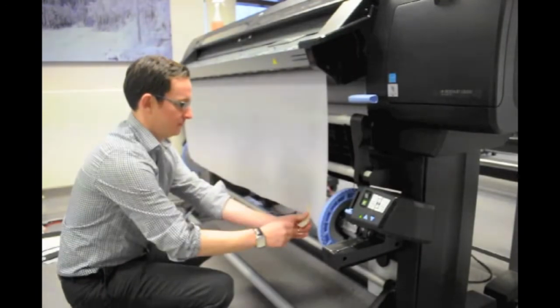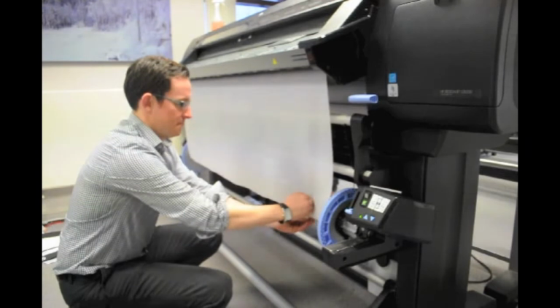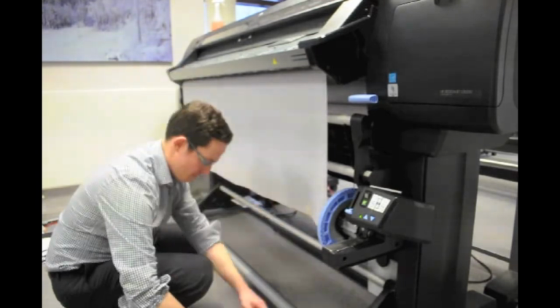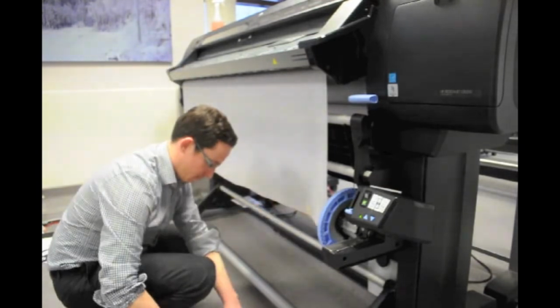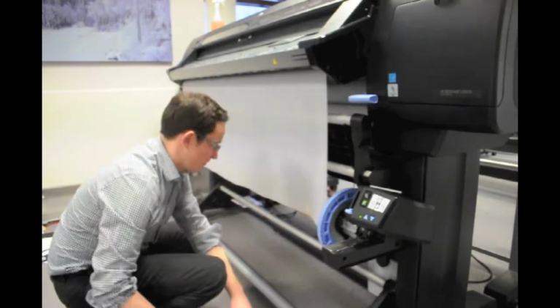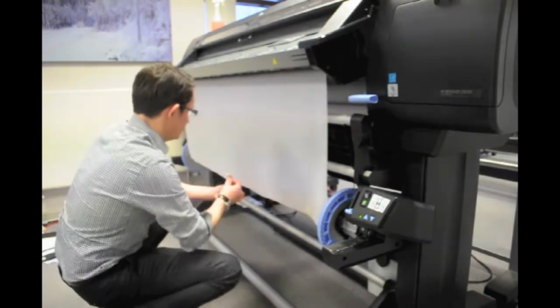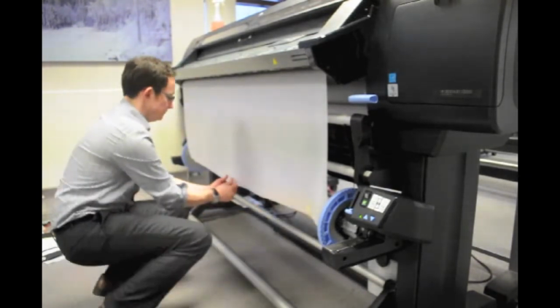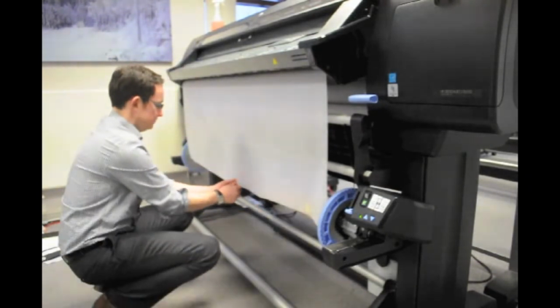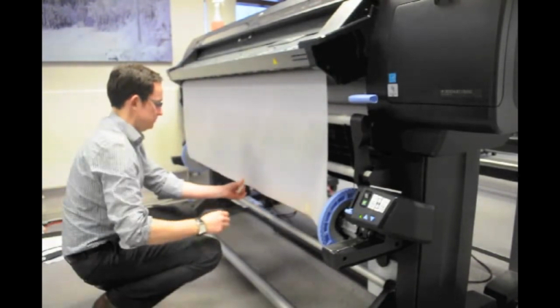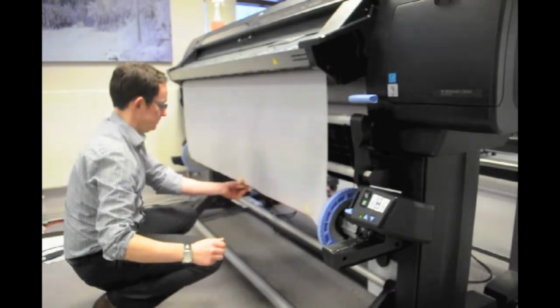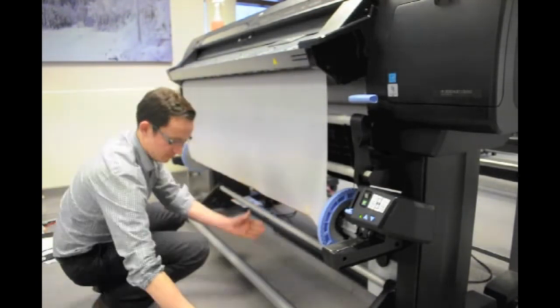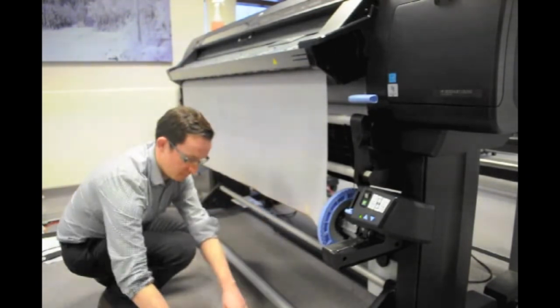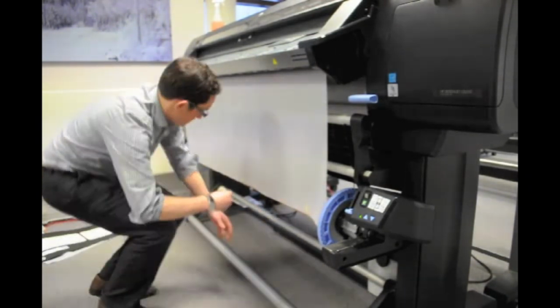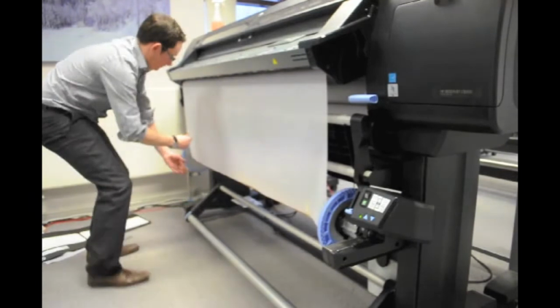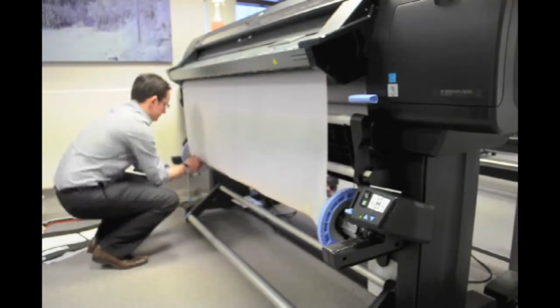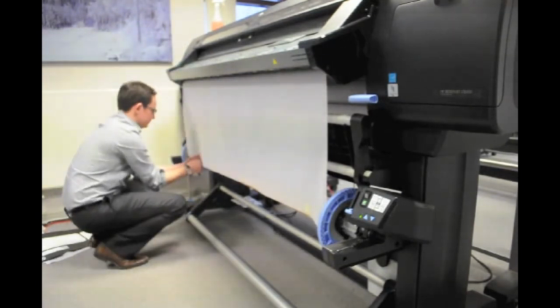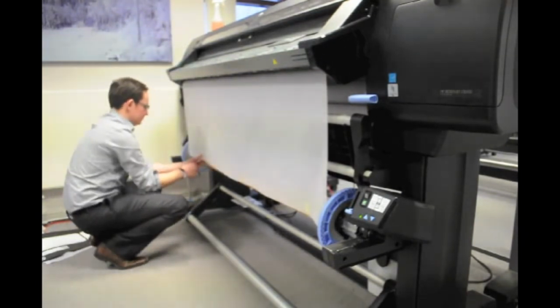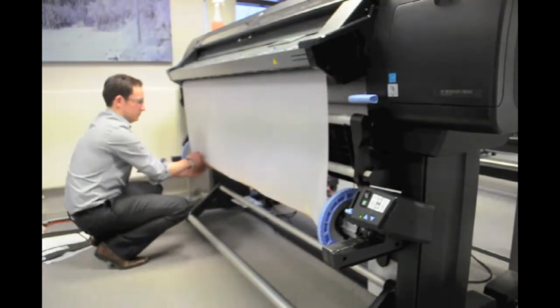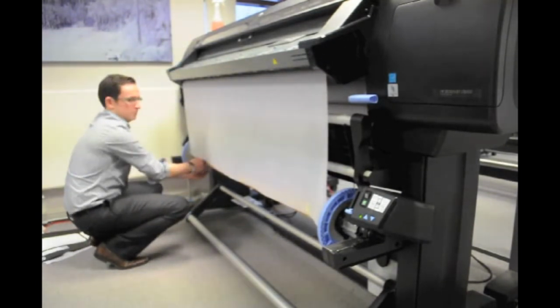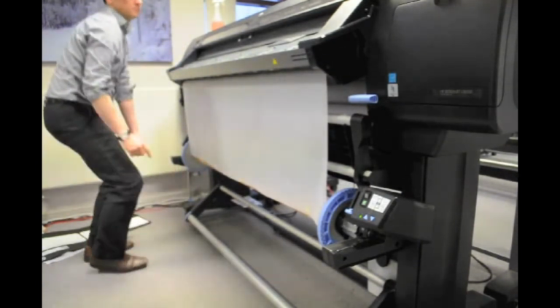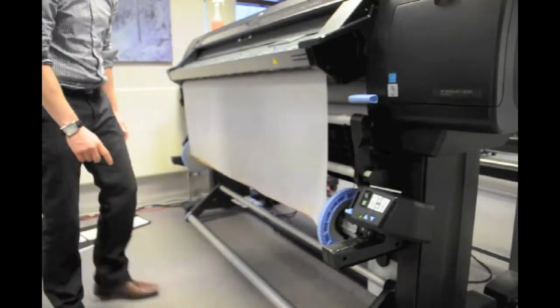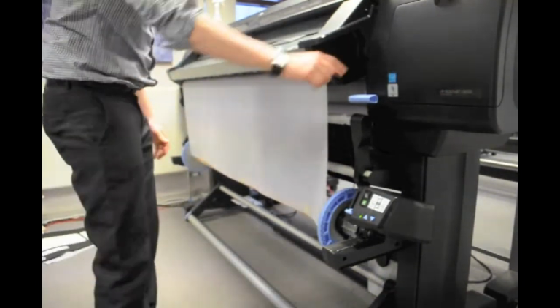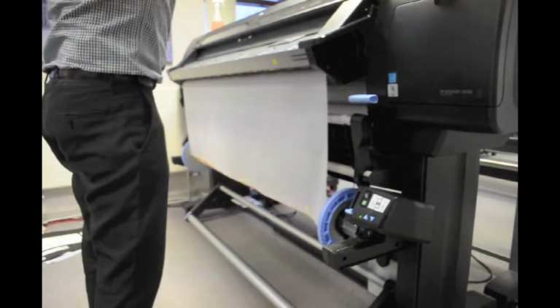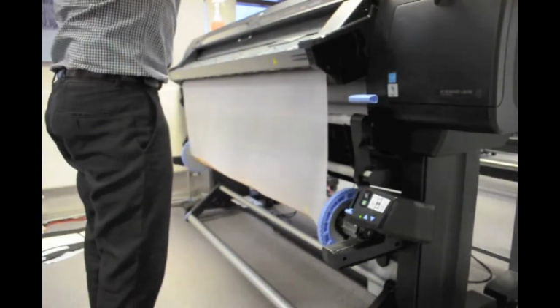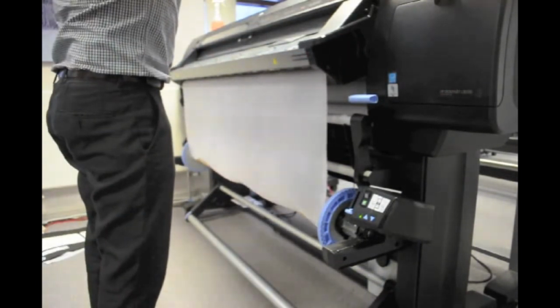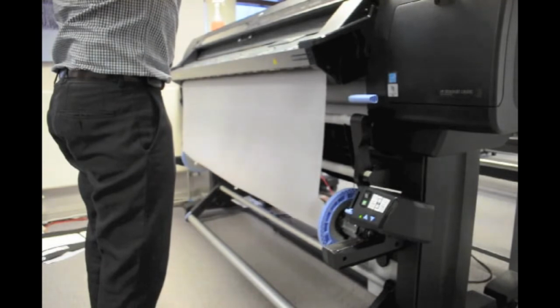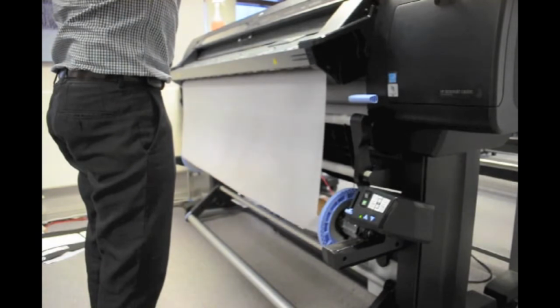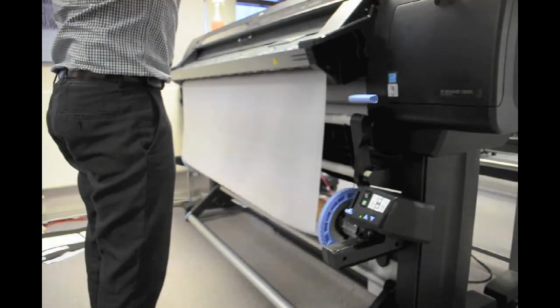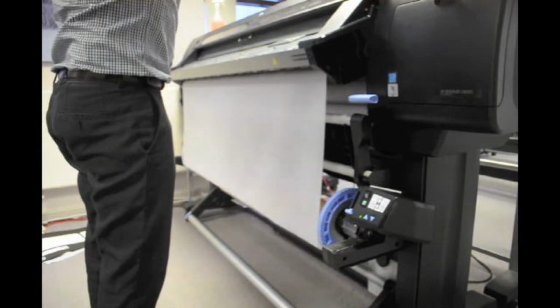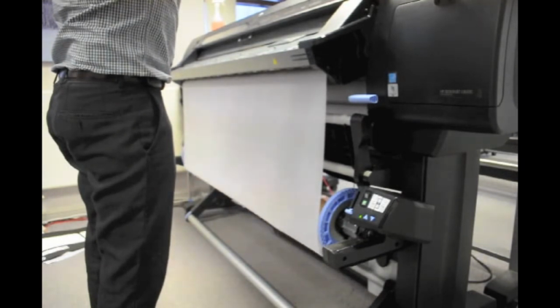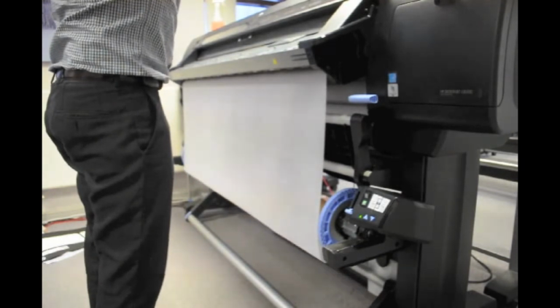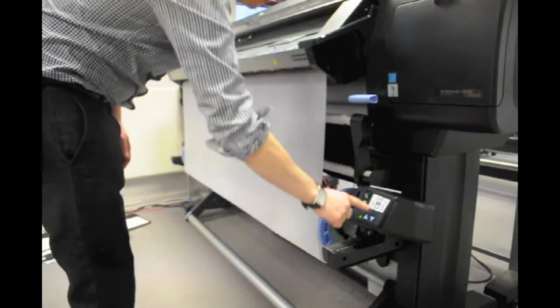Secure the material to the take-up reel with masking tape, as shown here. We then recommend performing one revolution of the fabric around the core to ensure the material does not come off the roll.